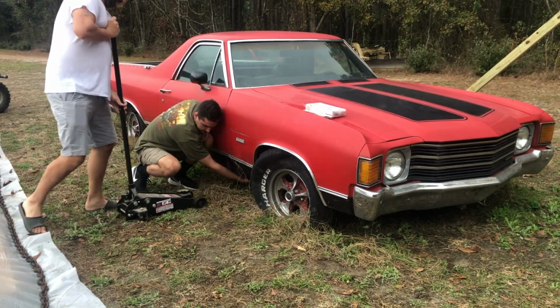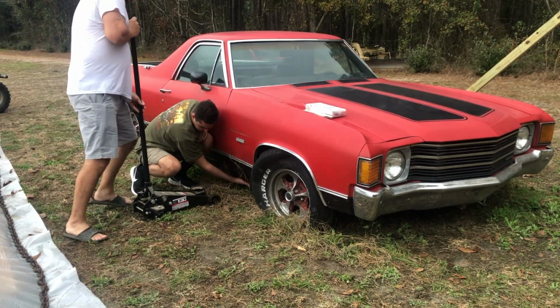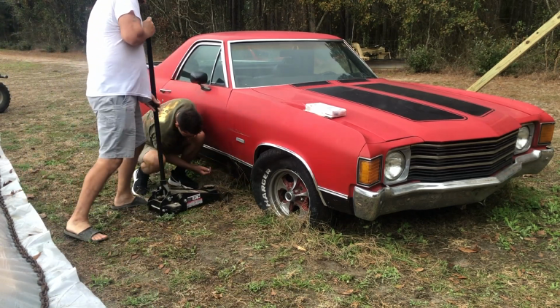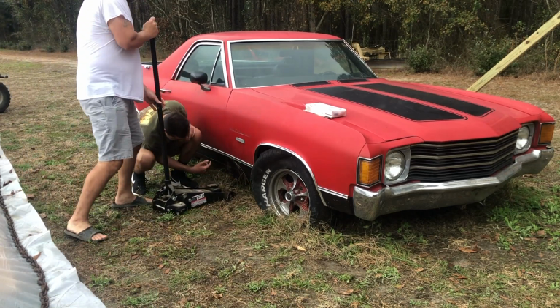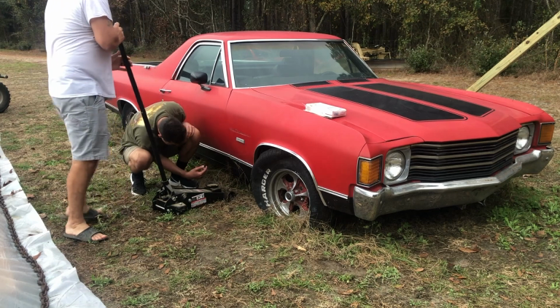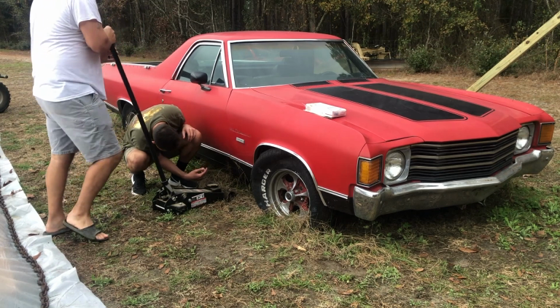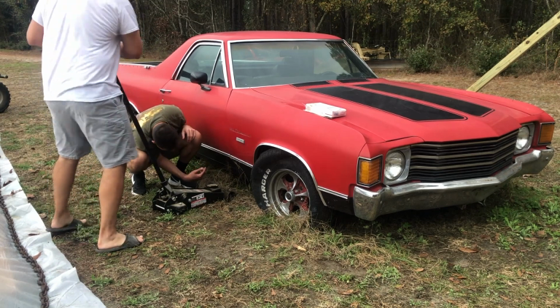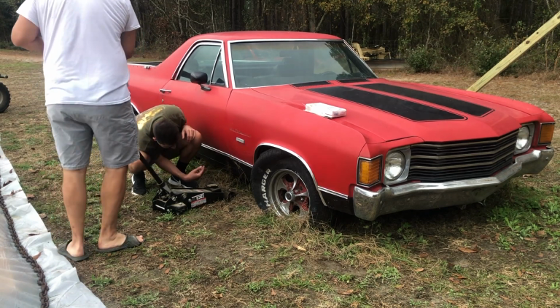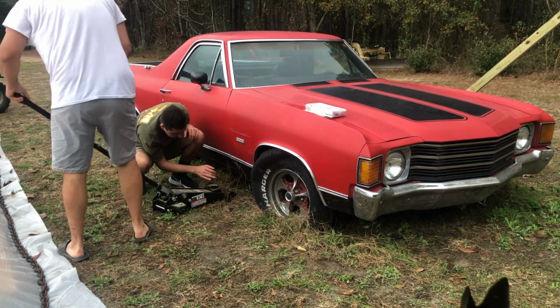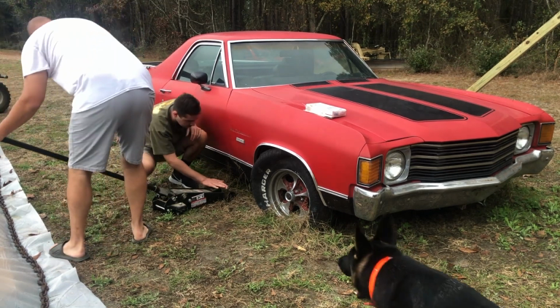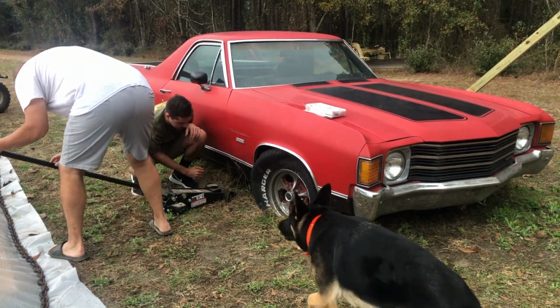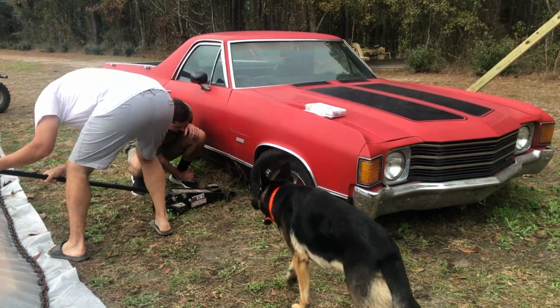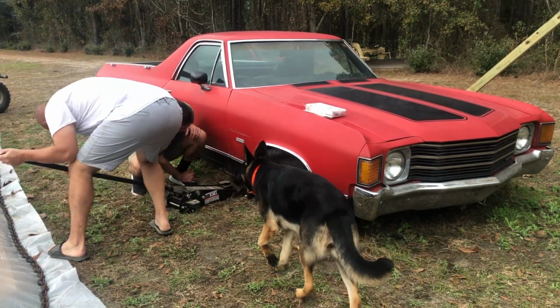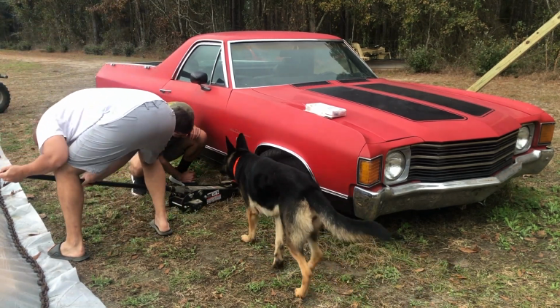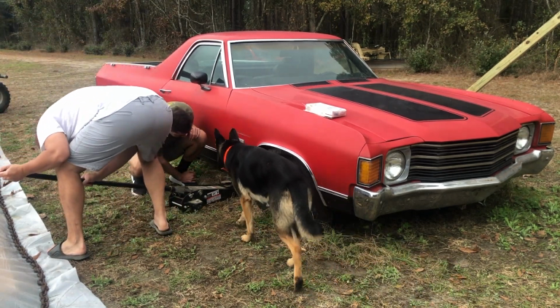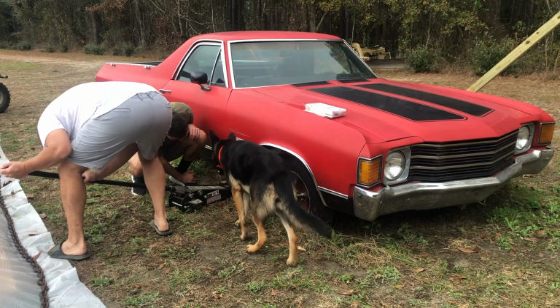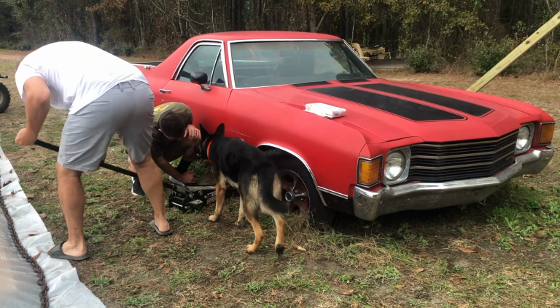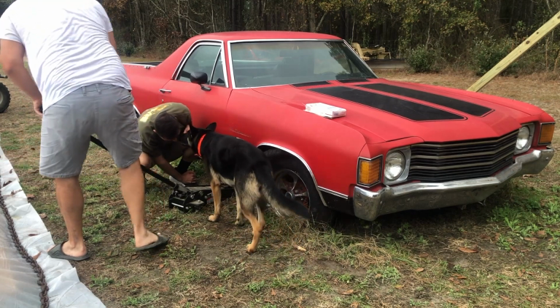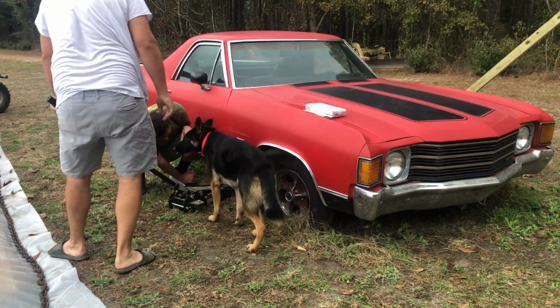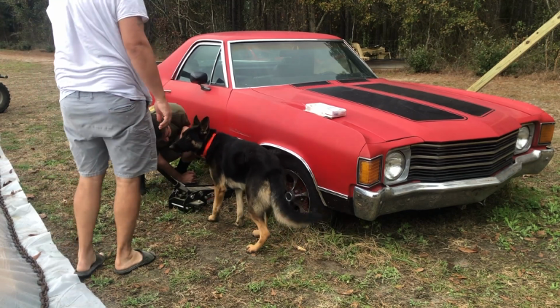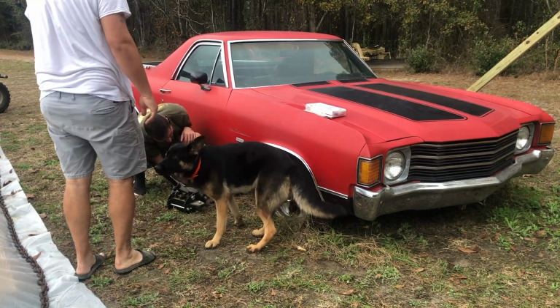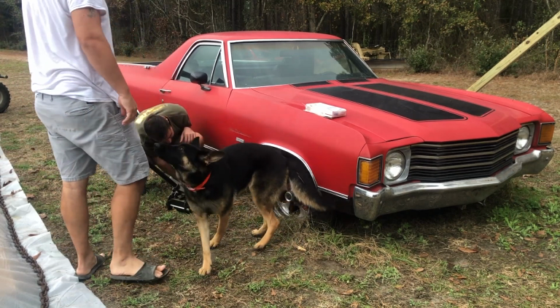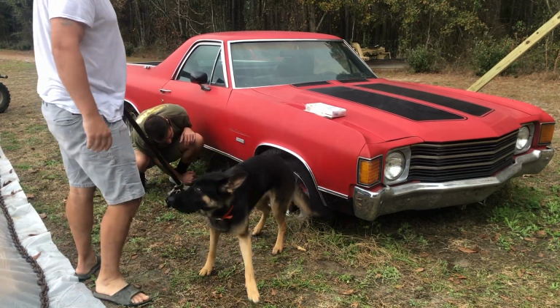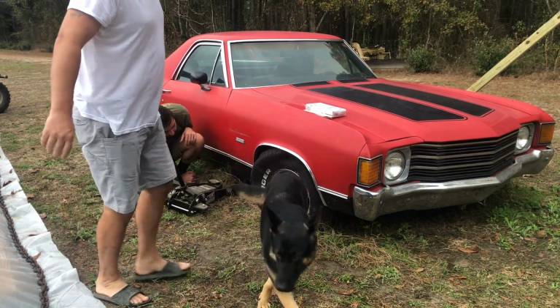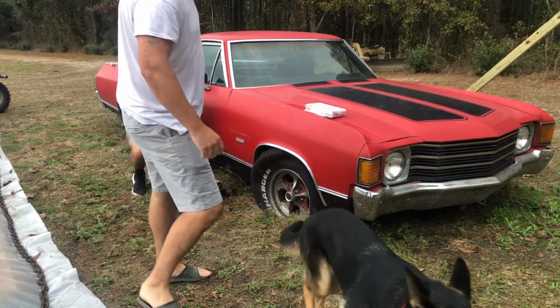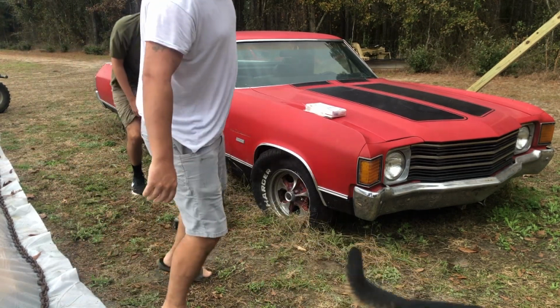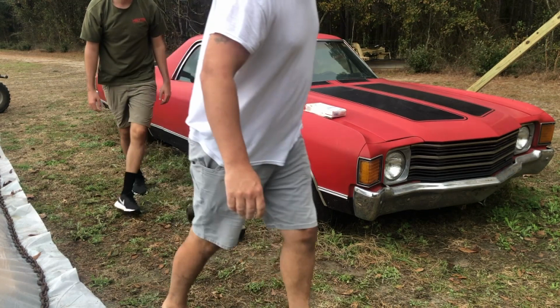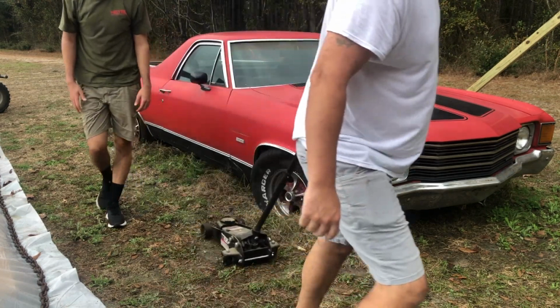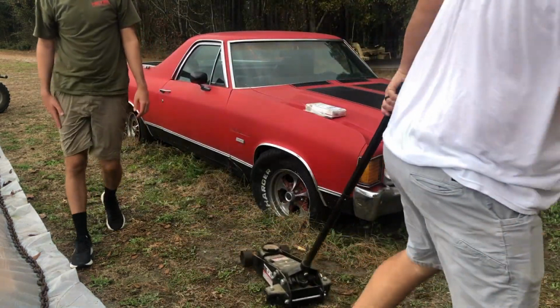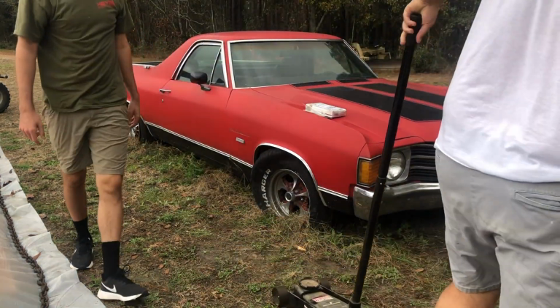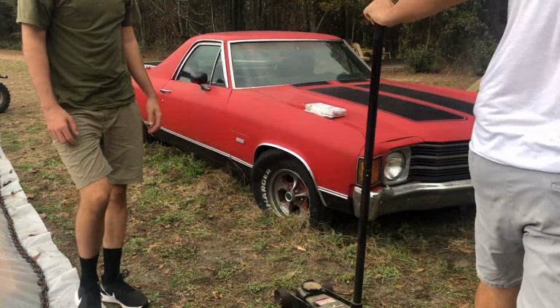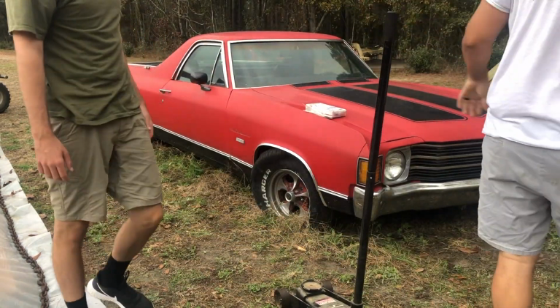We're looking for places to put the jack stand underneath the car, but we're having a lot of trouble because the car is sitting basically on the rims itself. The tires aren't providing any extra height for us to get the jack stand underneath, so we're looking for a spot and it's just simply not working.